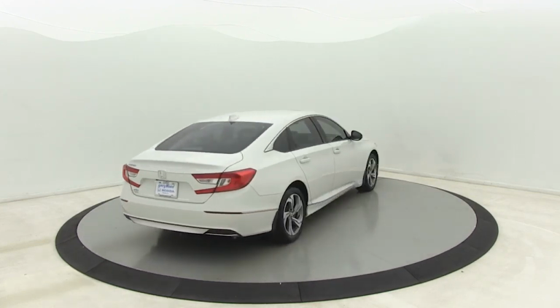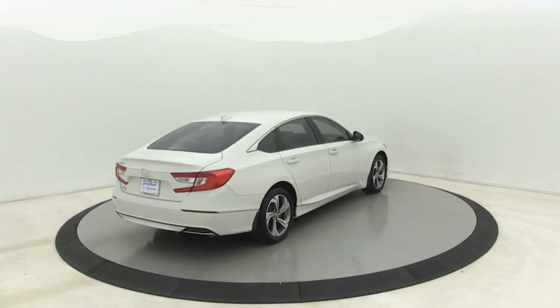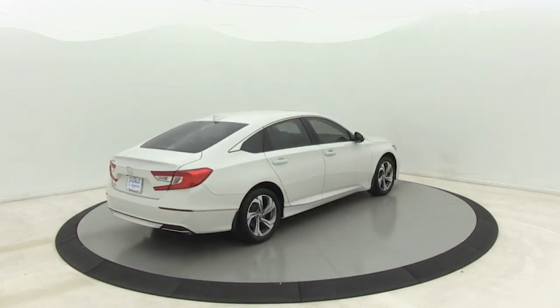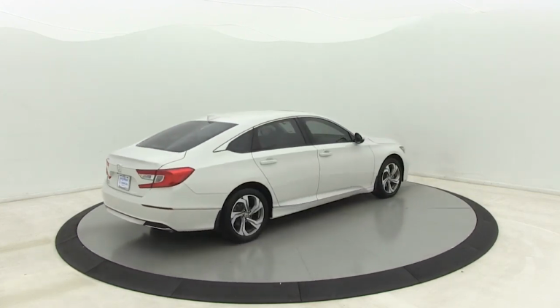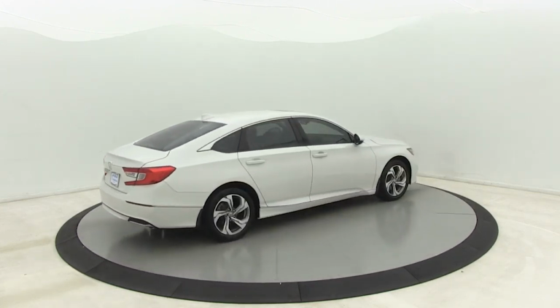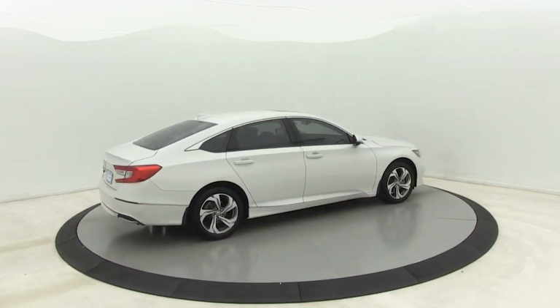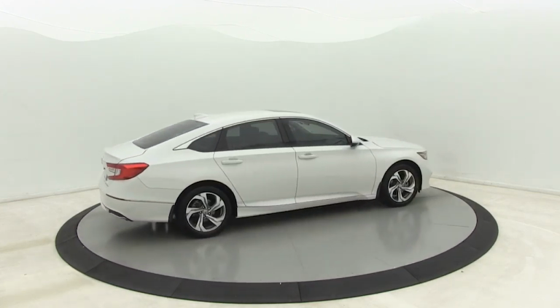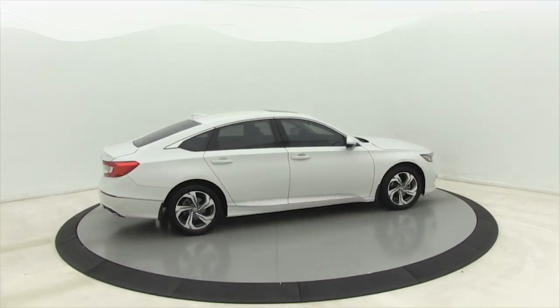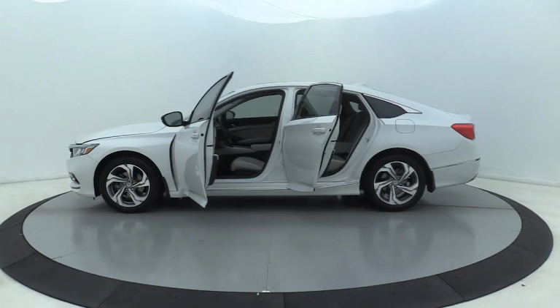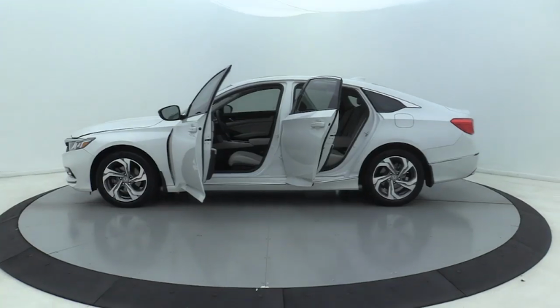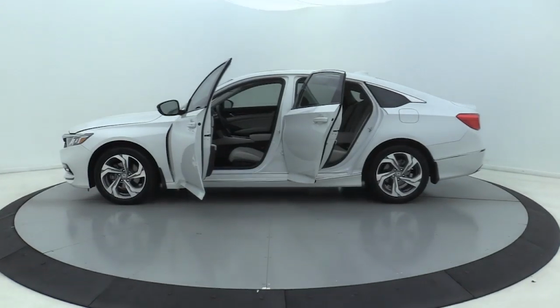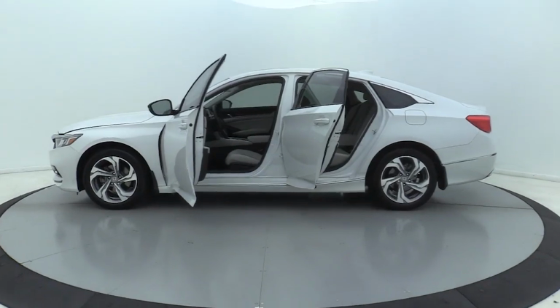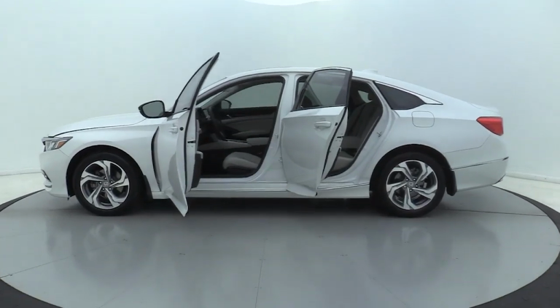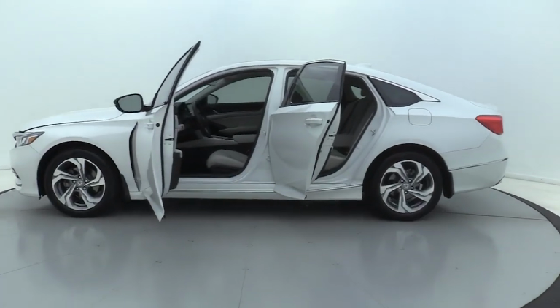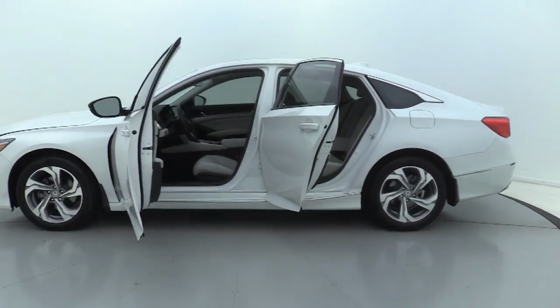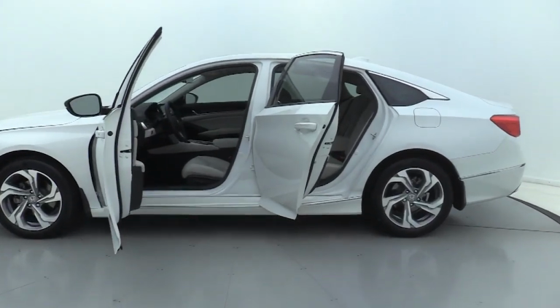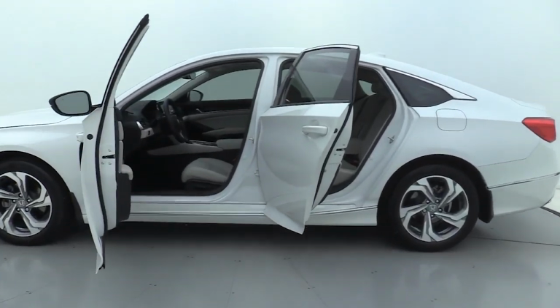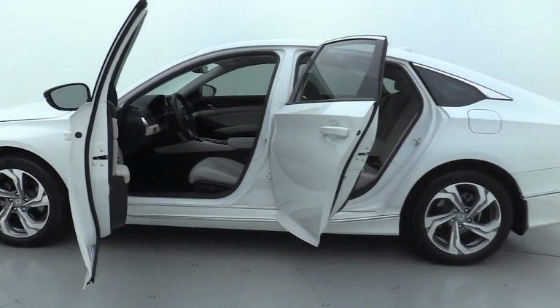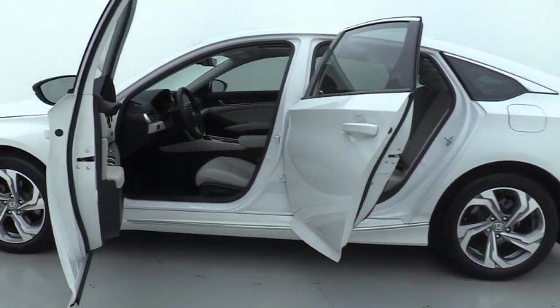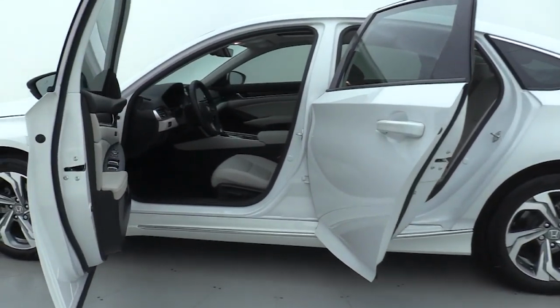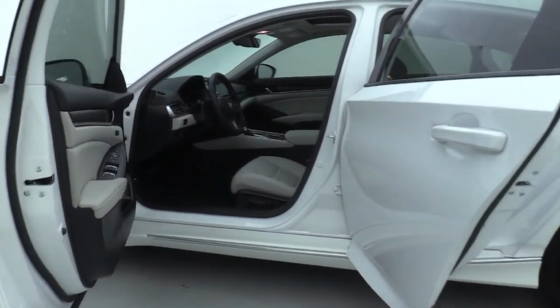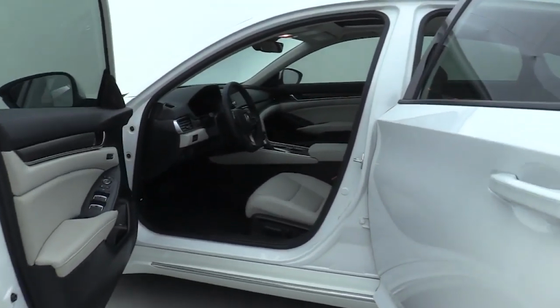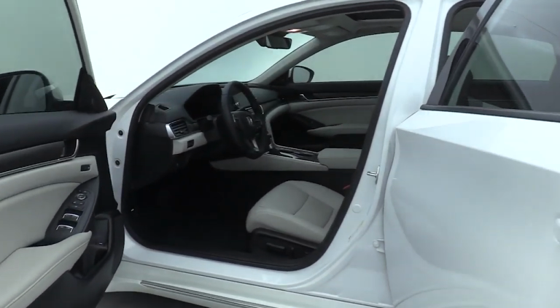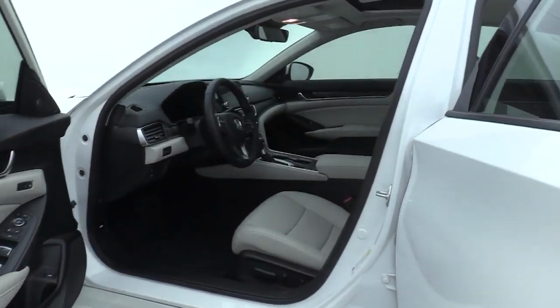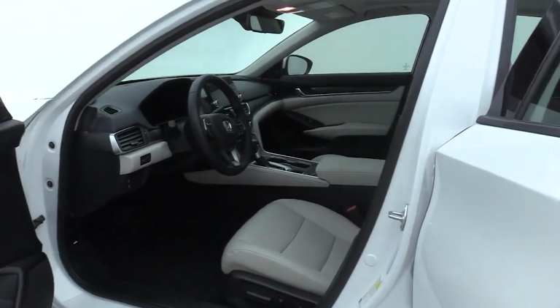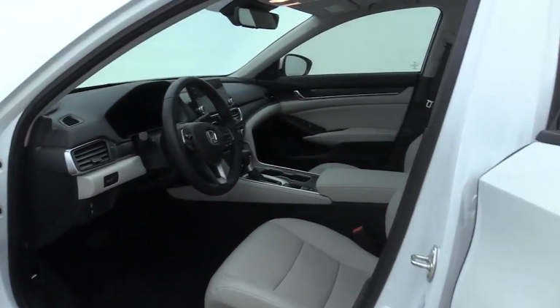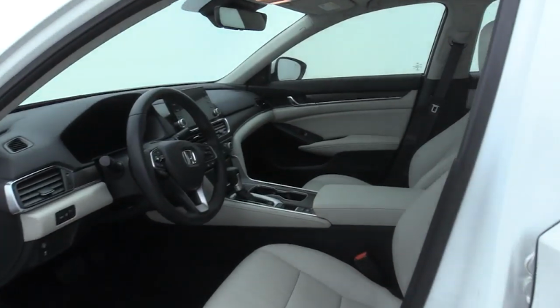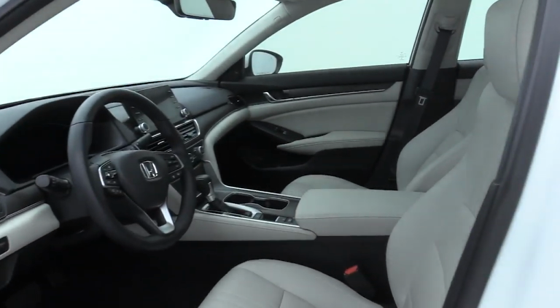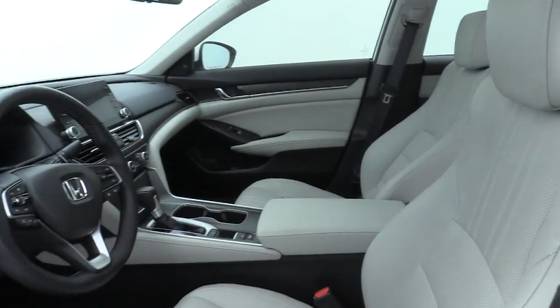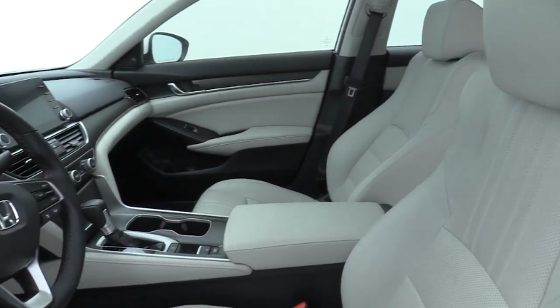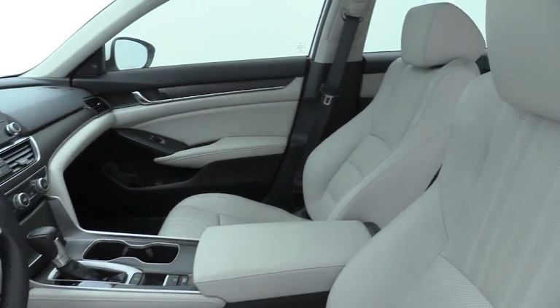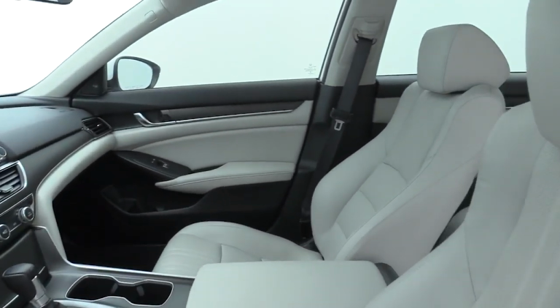Premium wheels, power passenger seat, heated seats, traction control, dual airbags, leather-wrapped steering wheel, Bluetooth, alloy wheels, power steering, and four-wheel disc brakes.